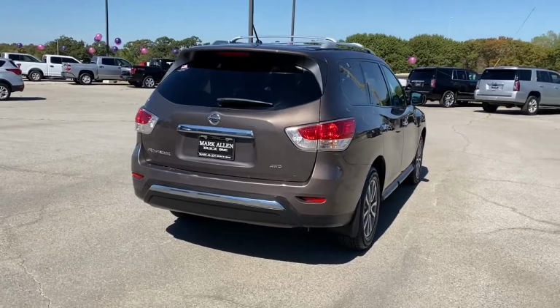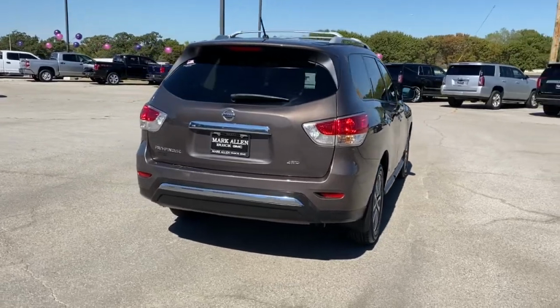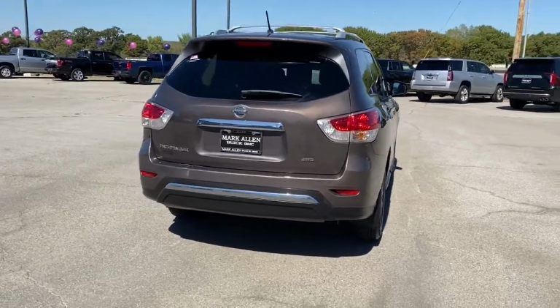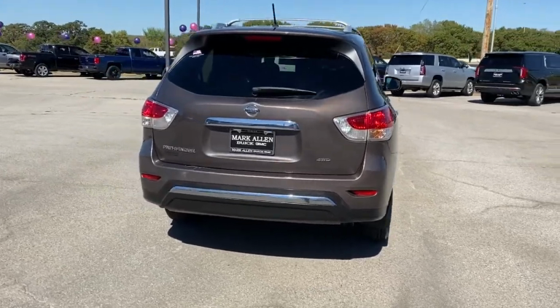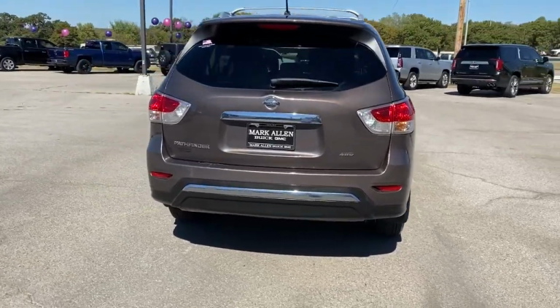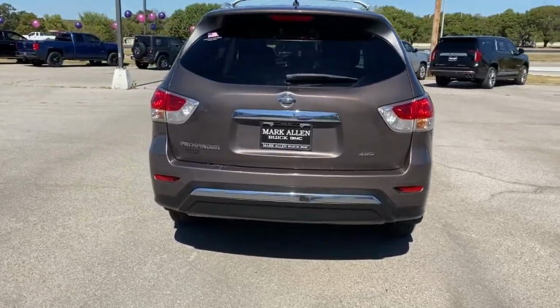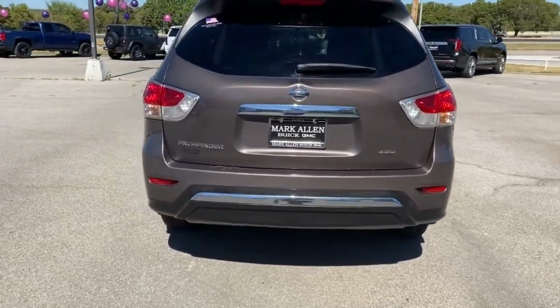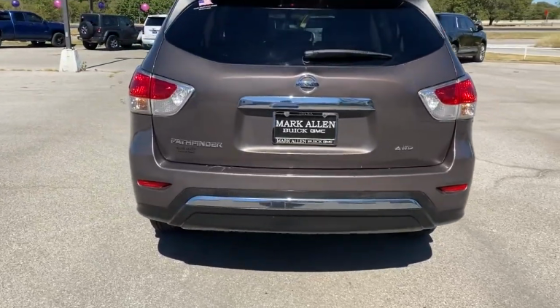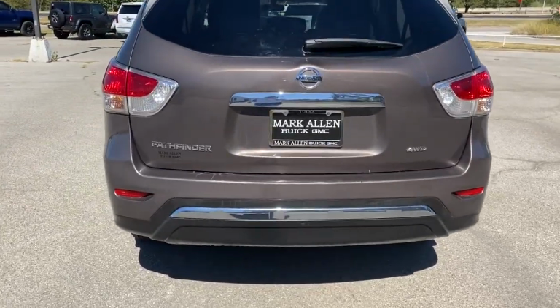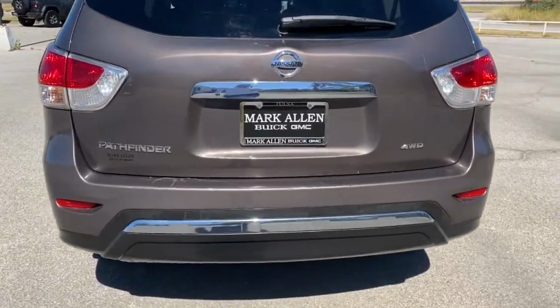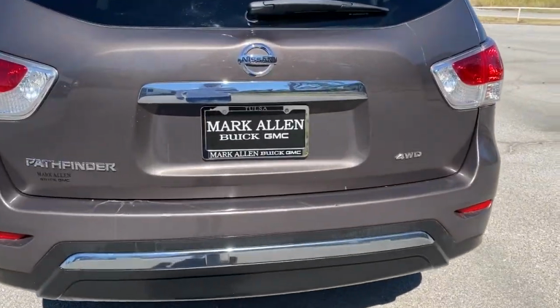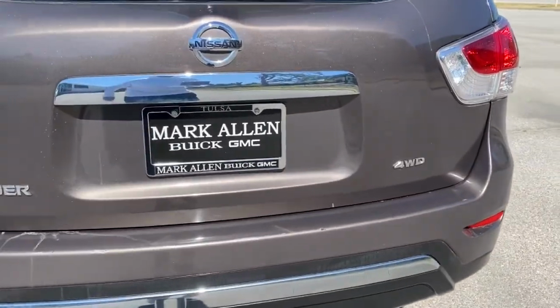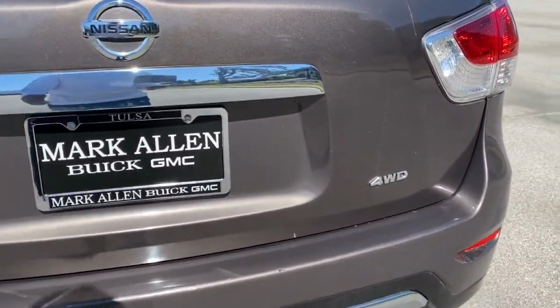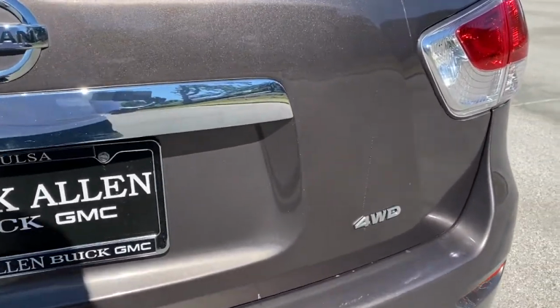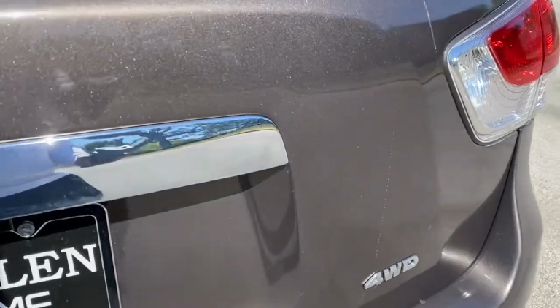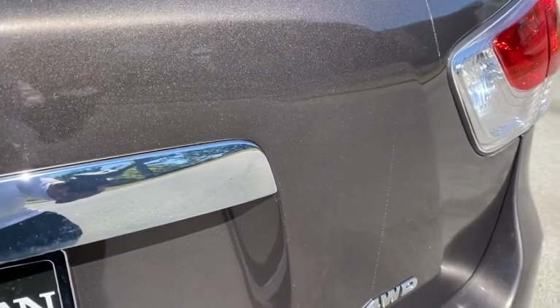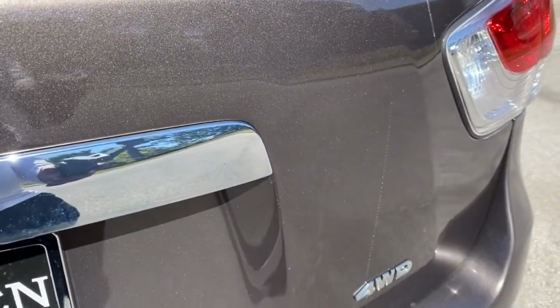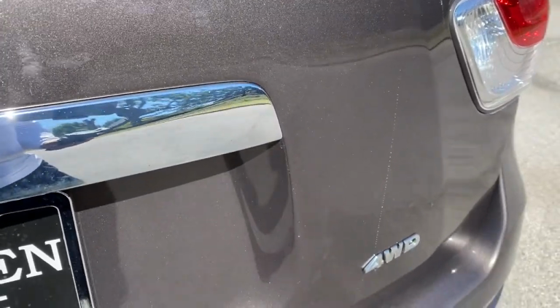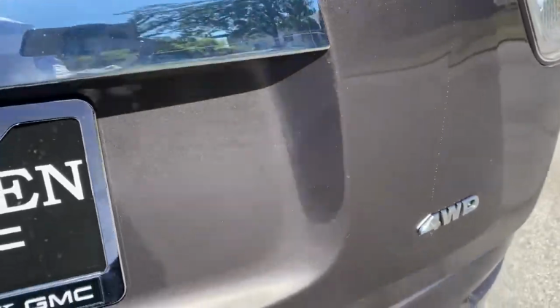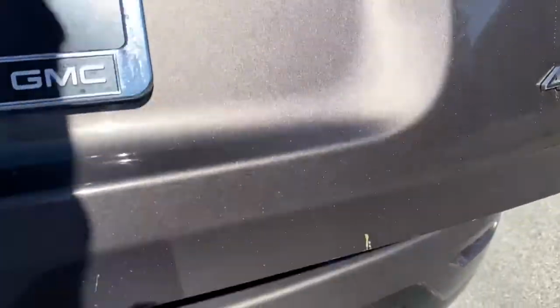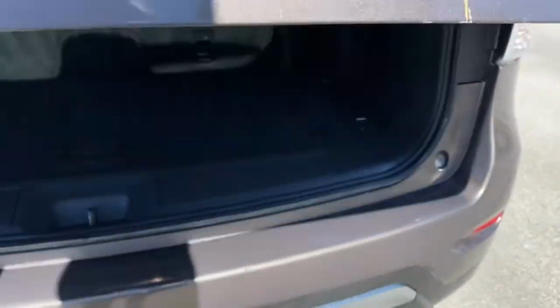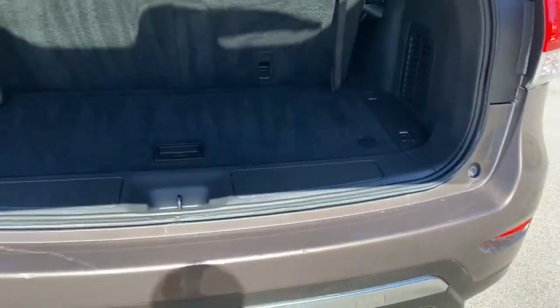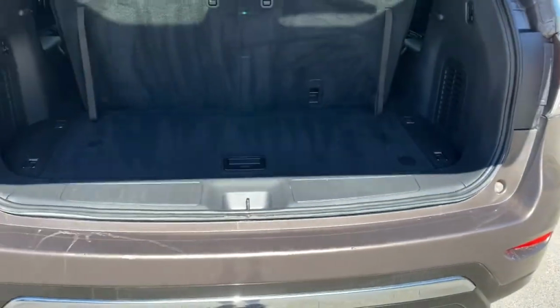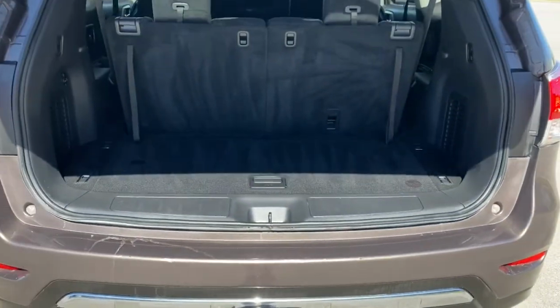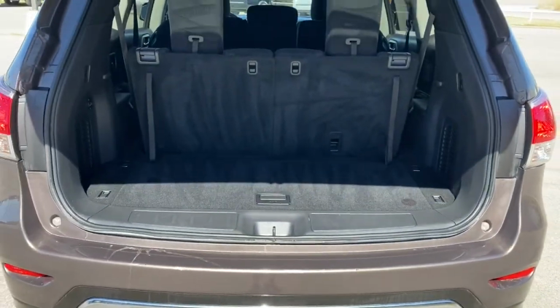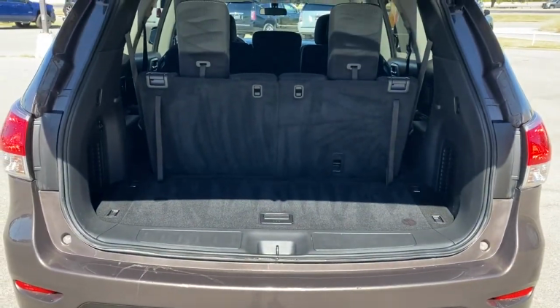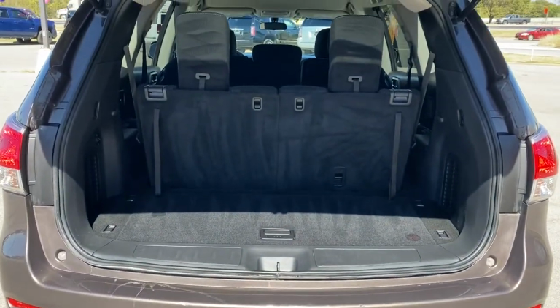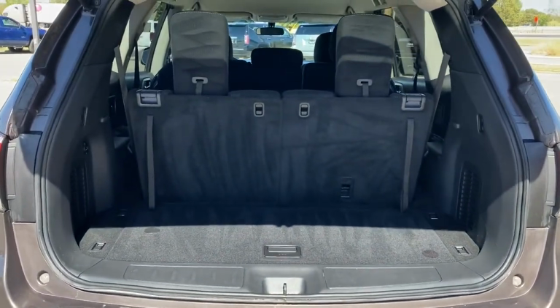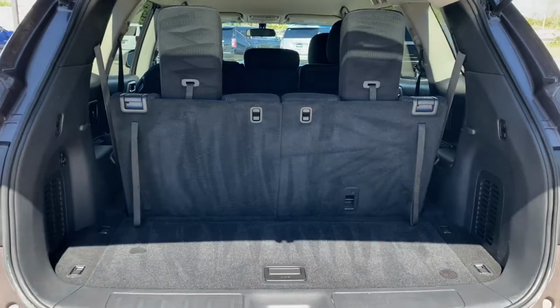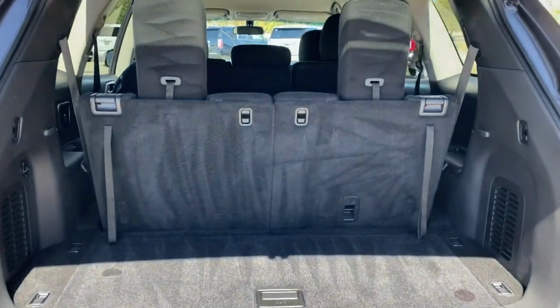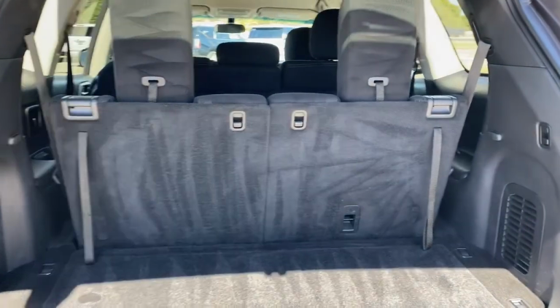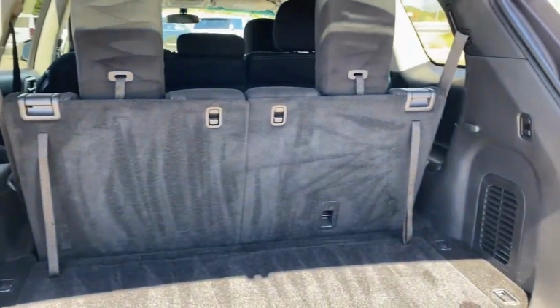These are just some of the great options this vehicle comes with: electronic stability control, trip computer, power windows, bucket seats, 4-wheel disc brakes, power steering.